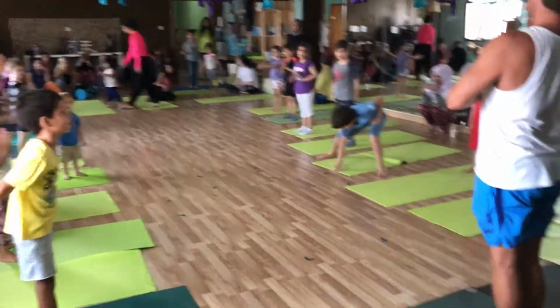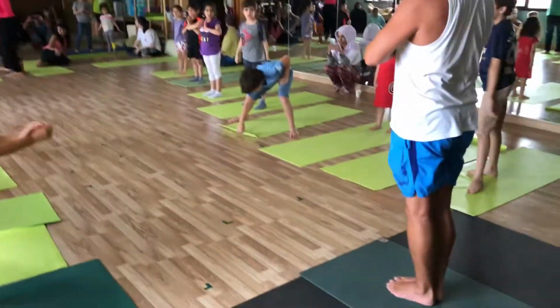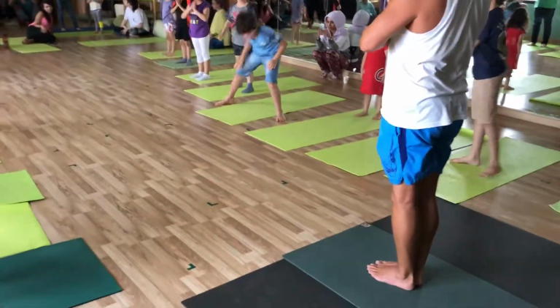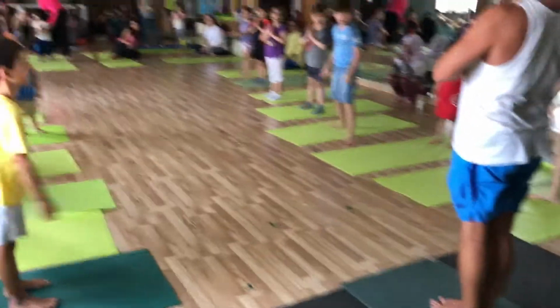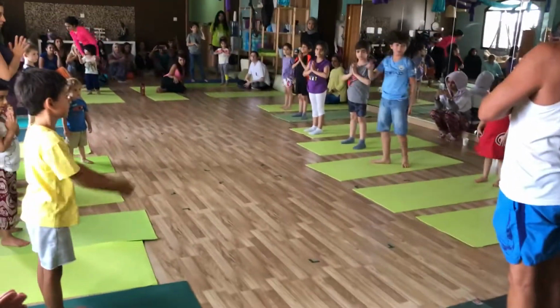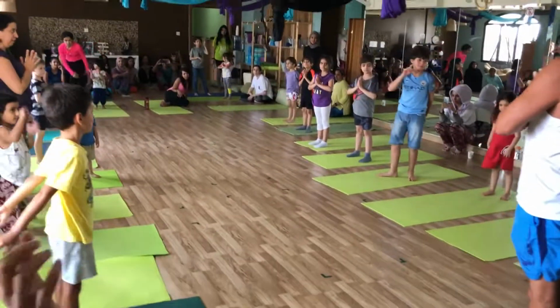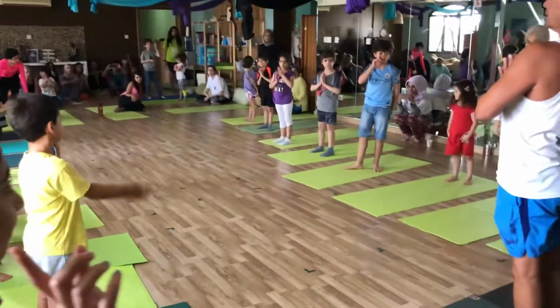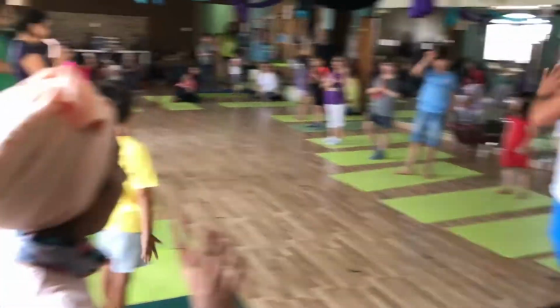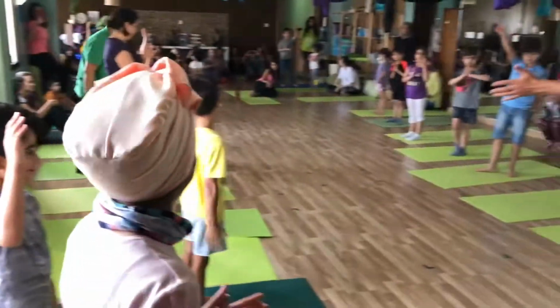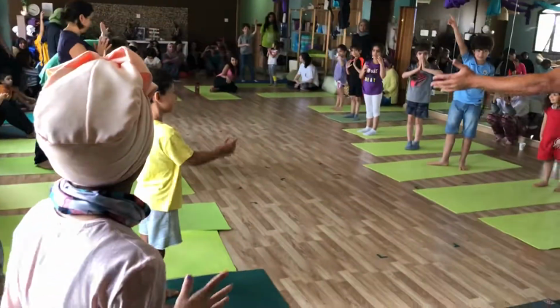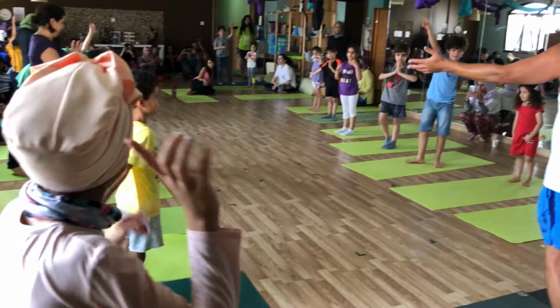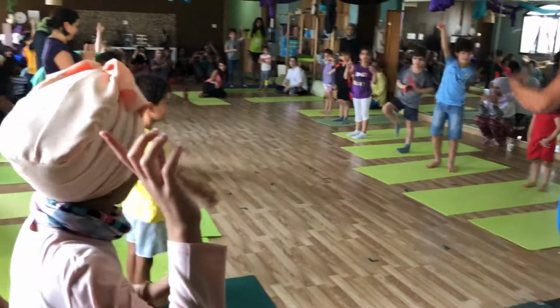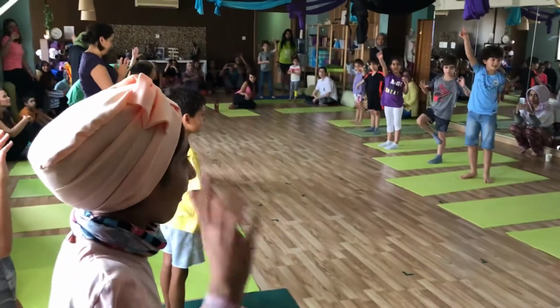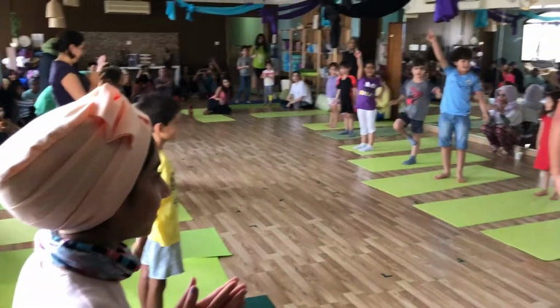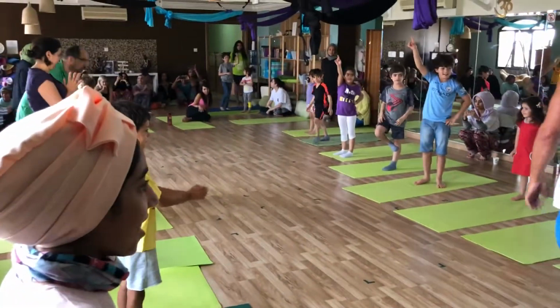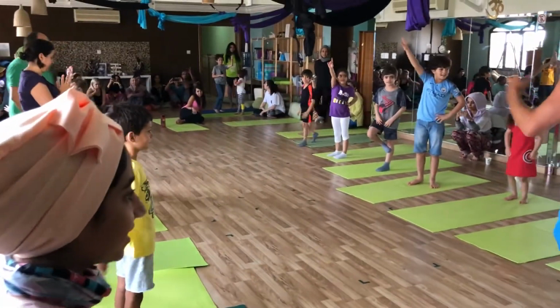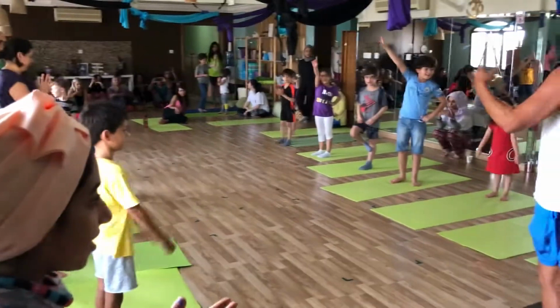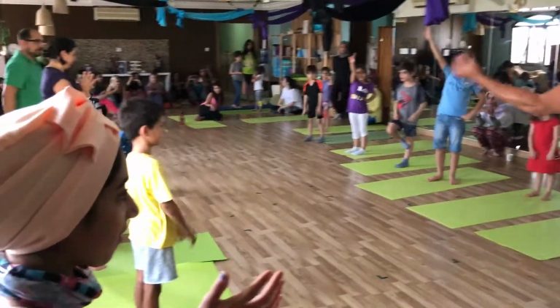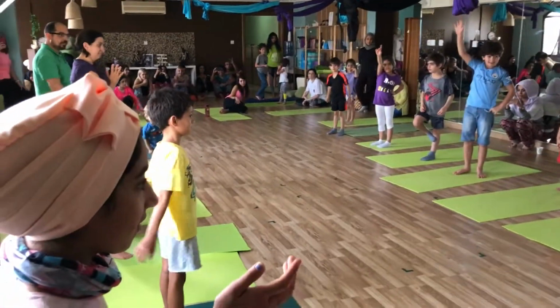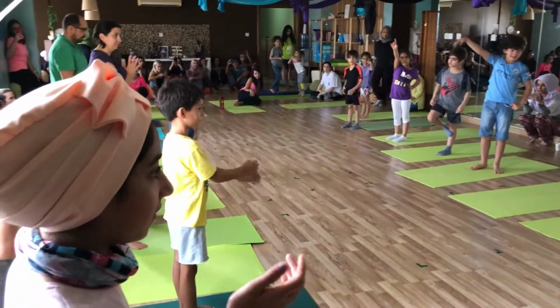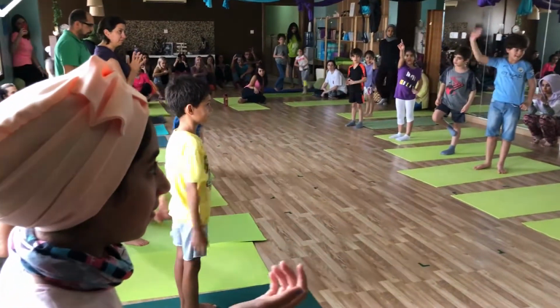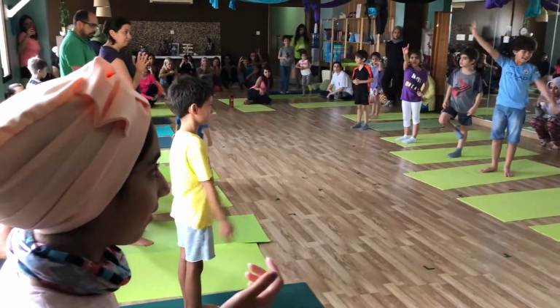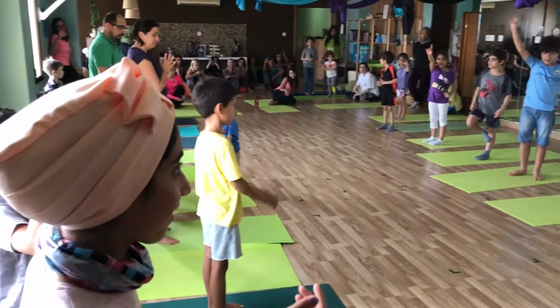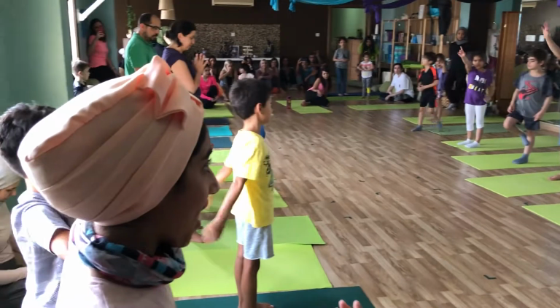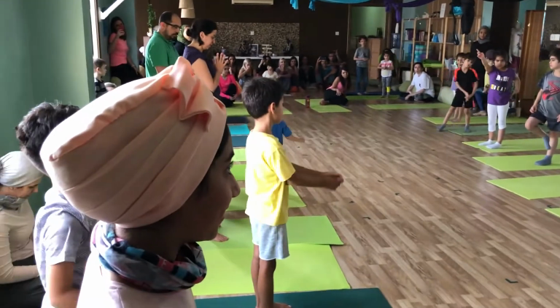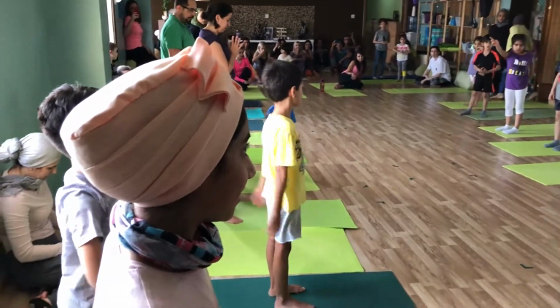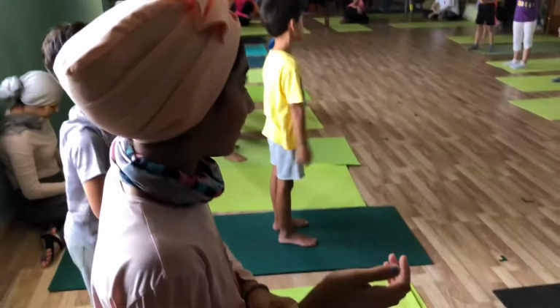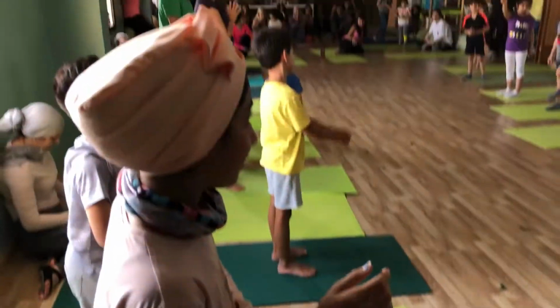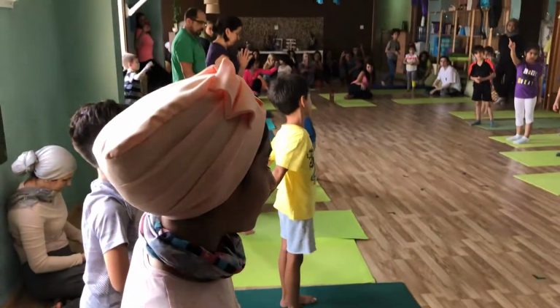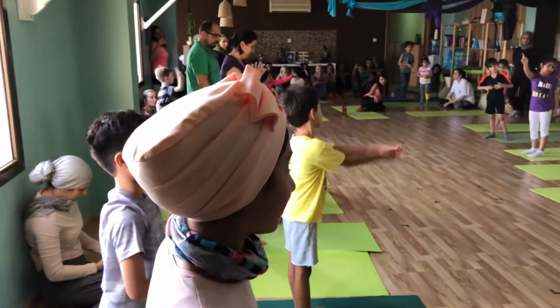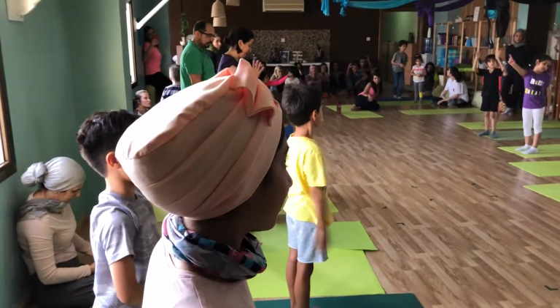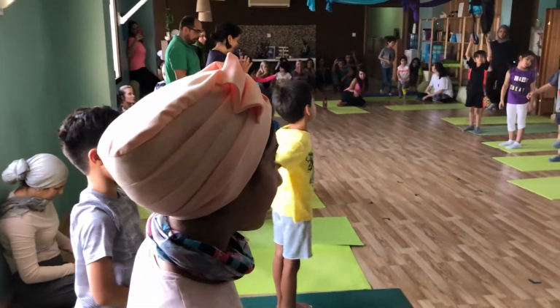Anybody speak Arabic? Okay, so you have to teach a little — we took a little. So you guys have to teach me and us how to count to nine in Arabic, okay? And we'll do the moves as well, okay?